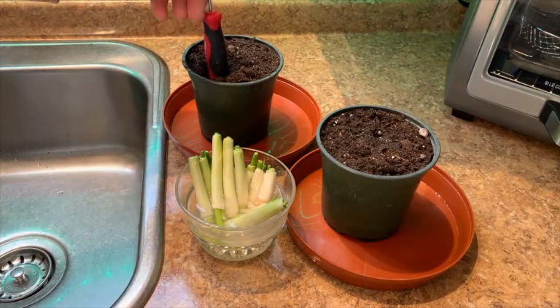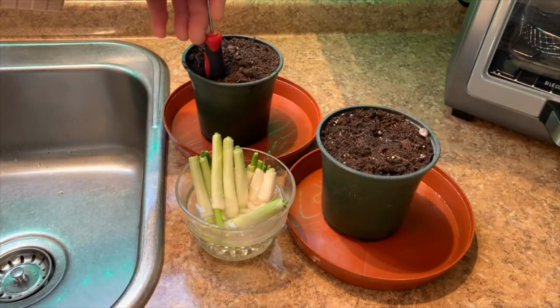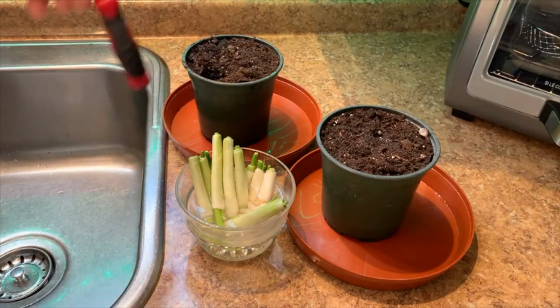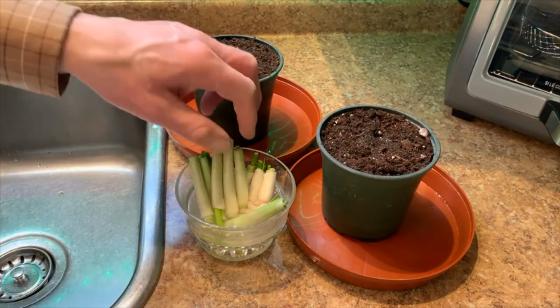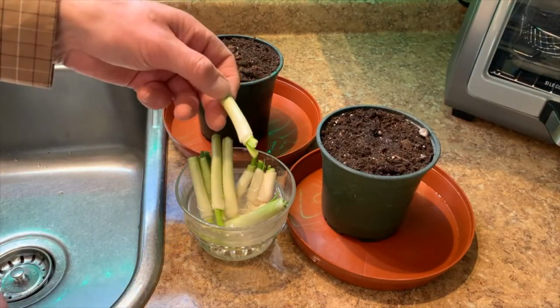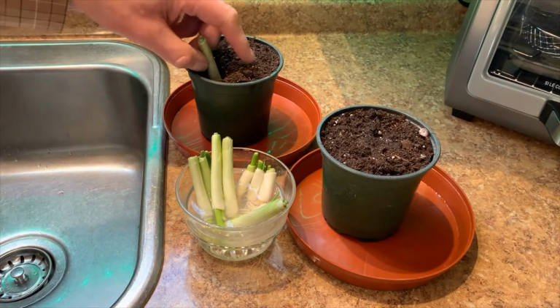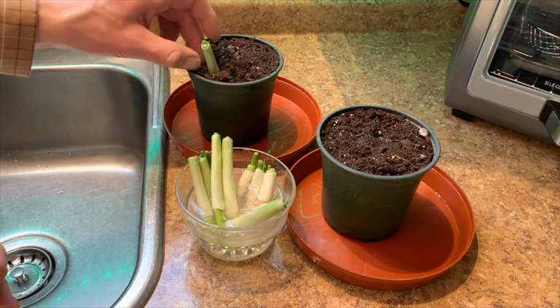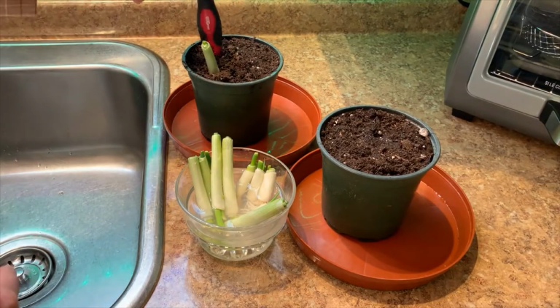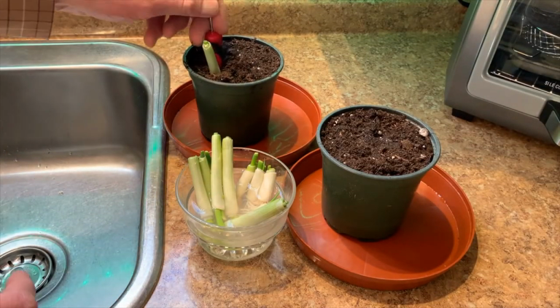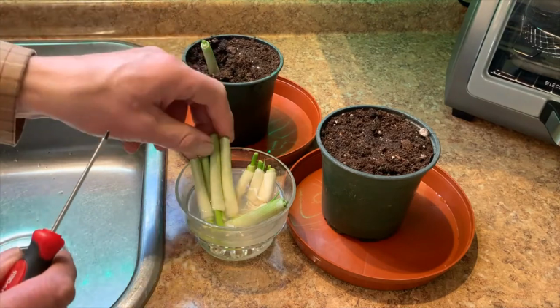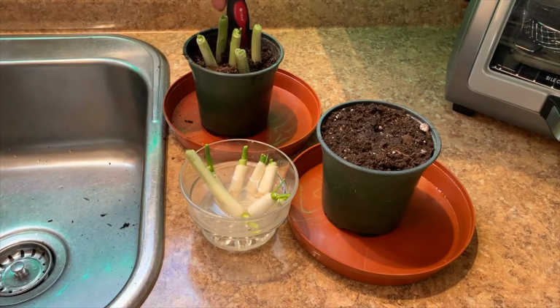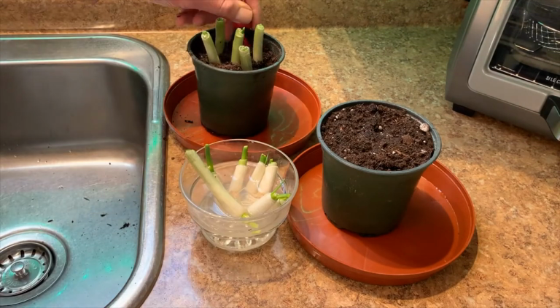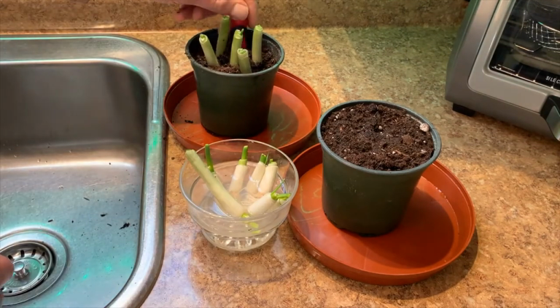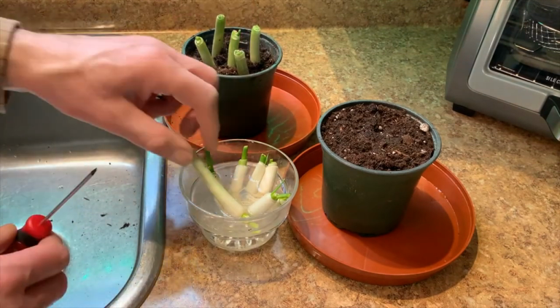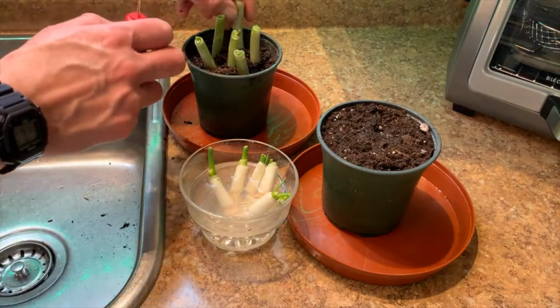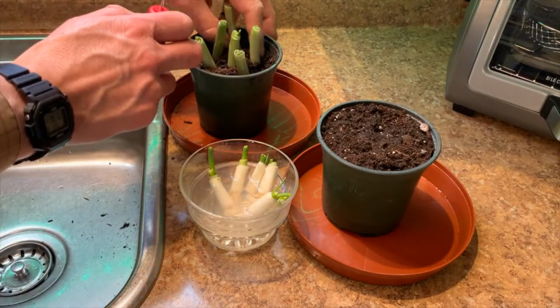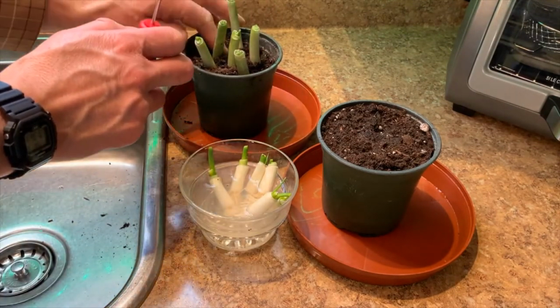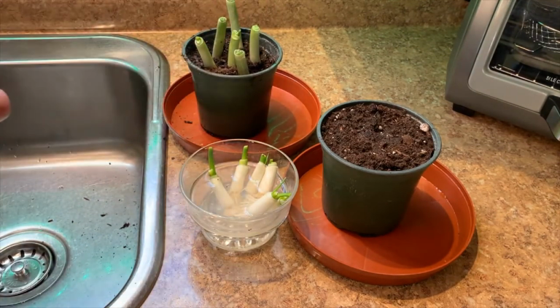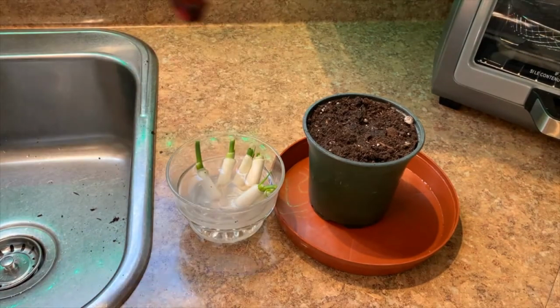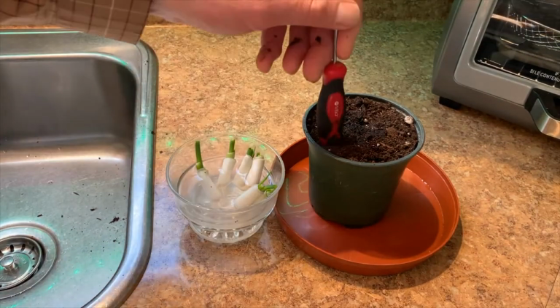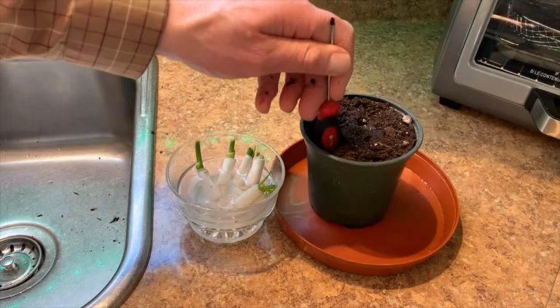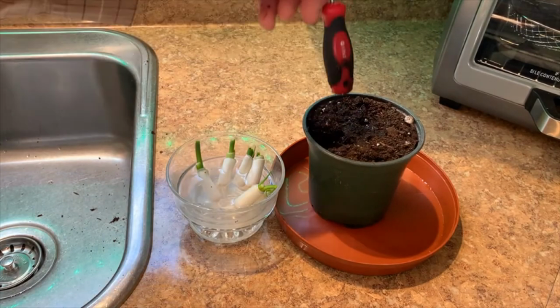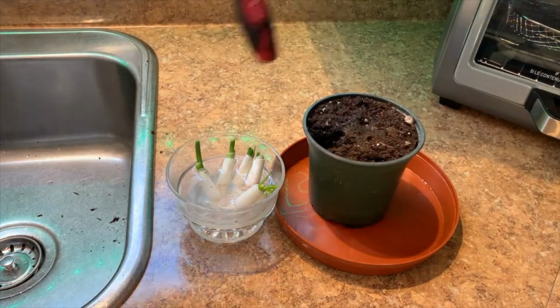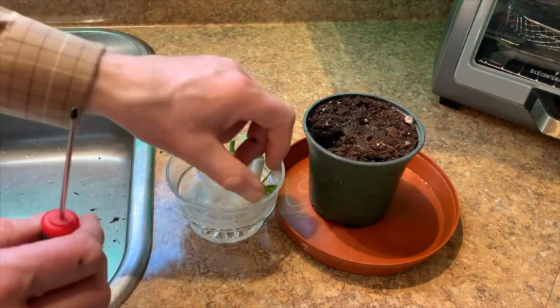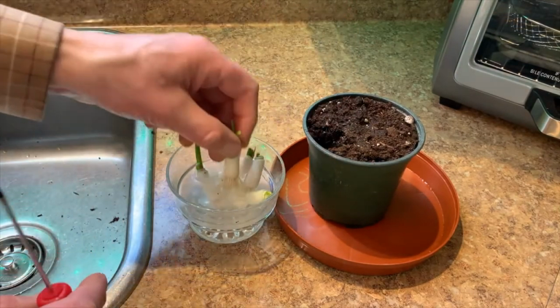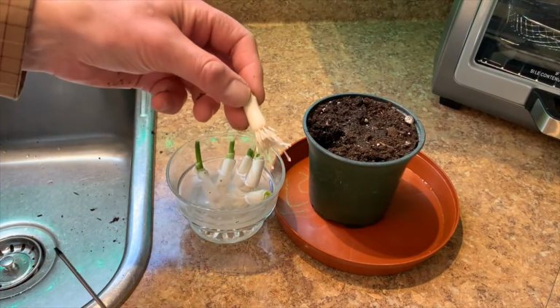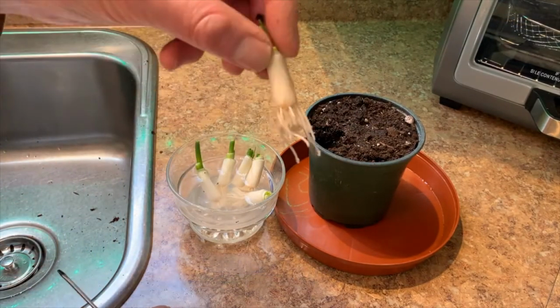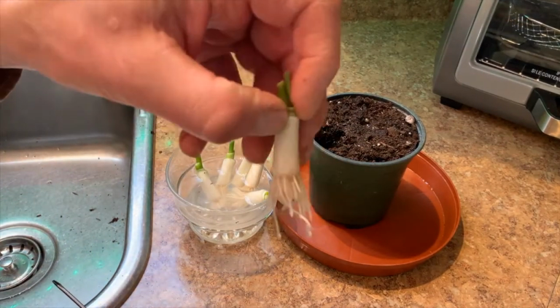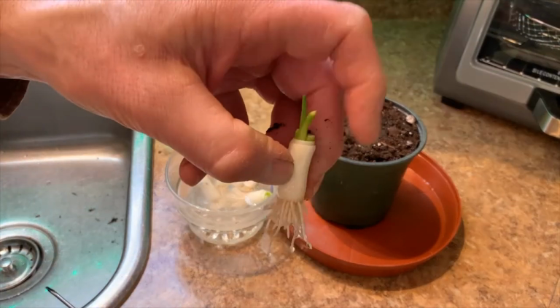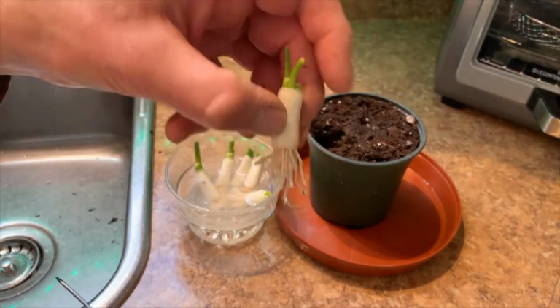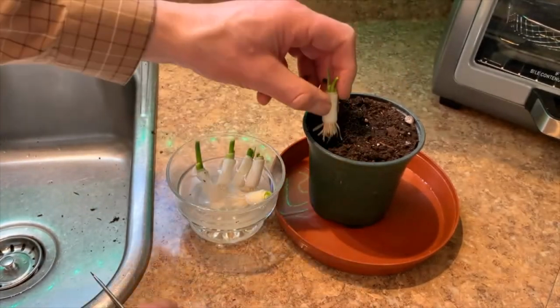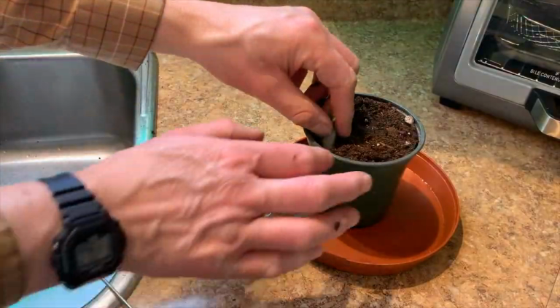On day four I carefully placed both the stem pieces and the root pieces in damp potting soil in two separate pots, using the handle of a screwdriver to make planting holes. I added soil around the pieces right up to the fresh growth and watered them well.